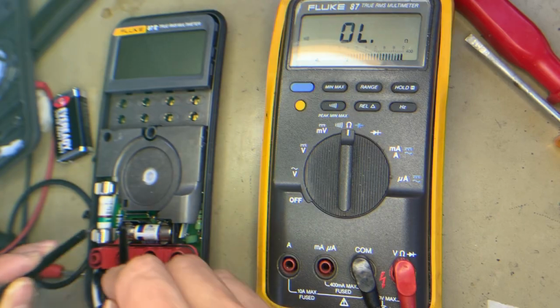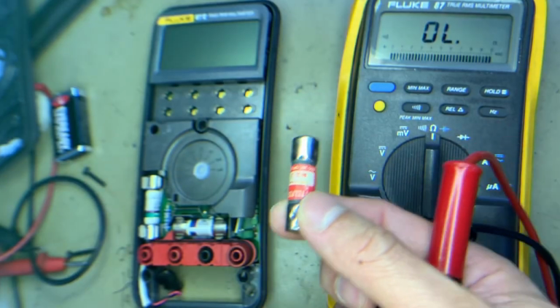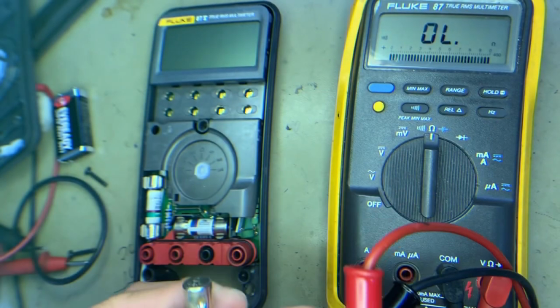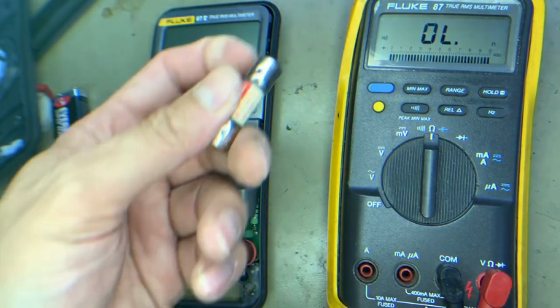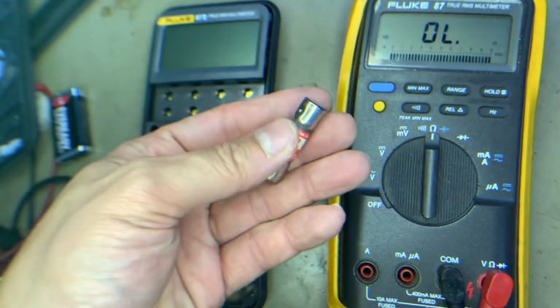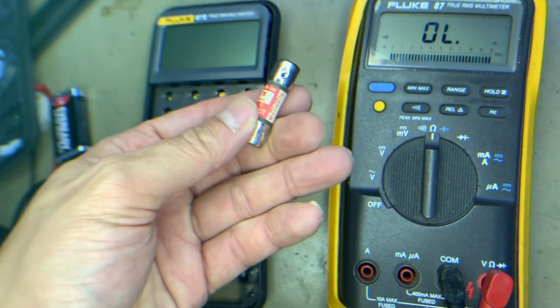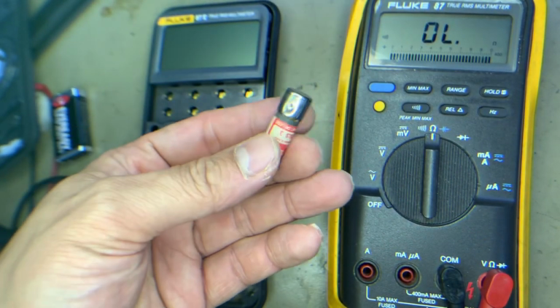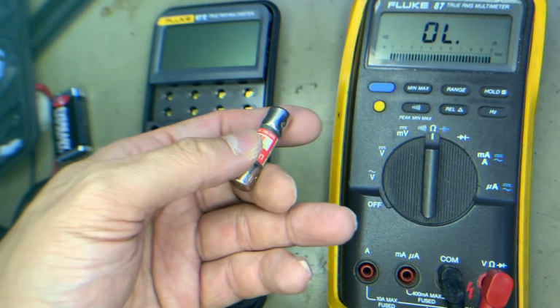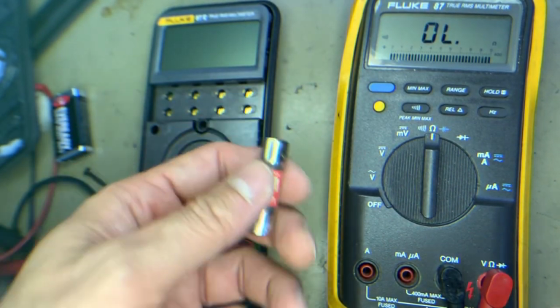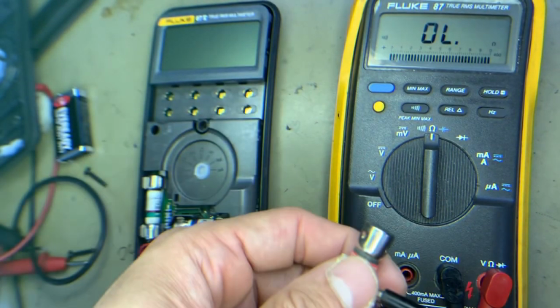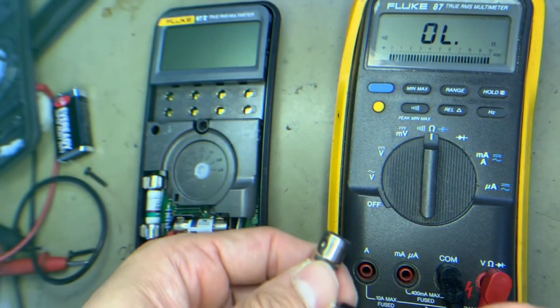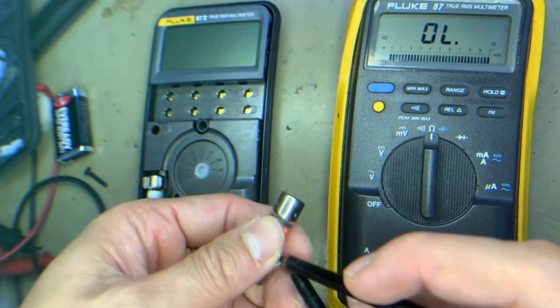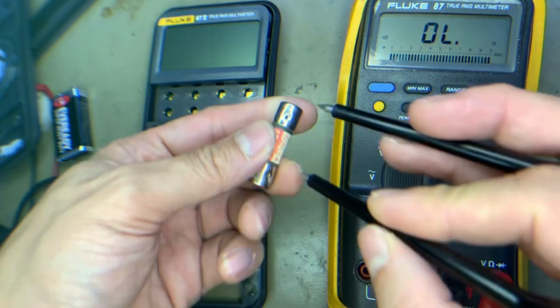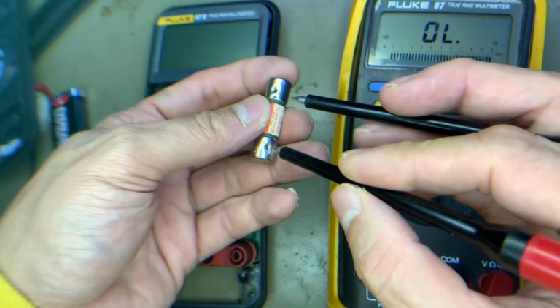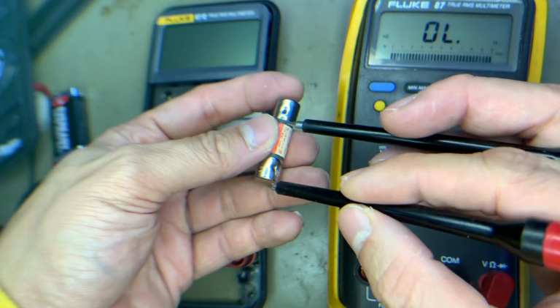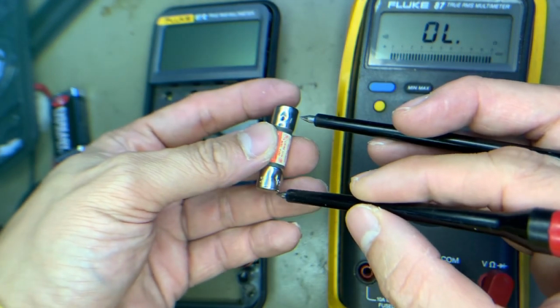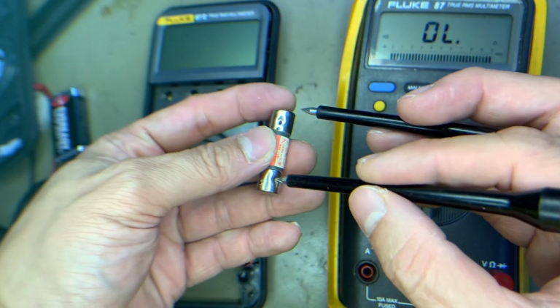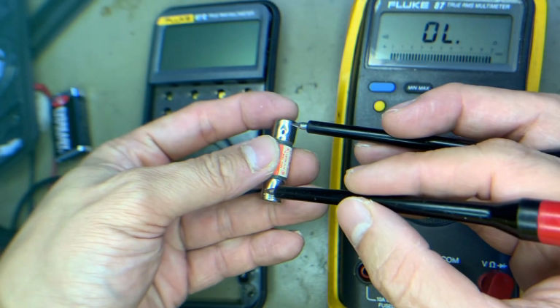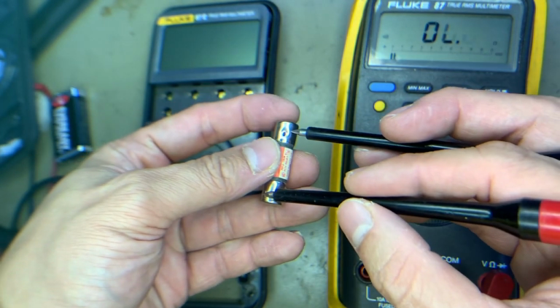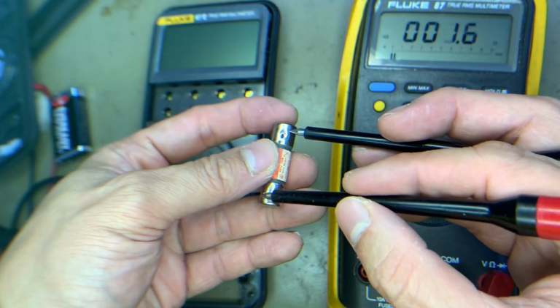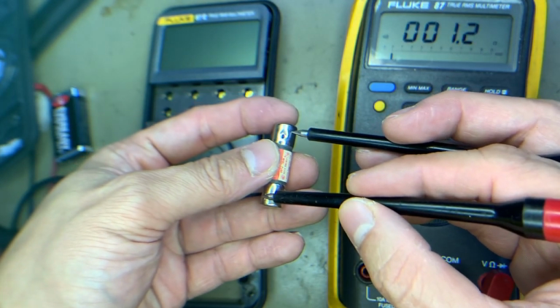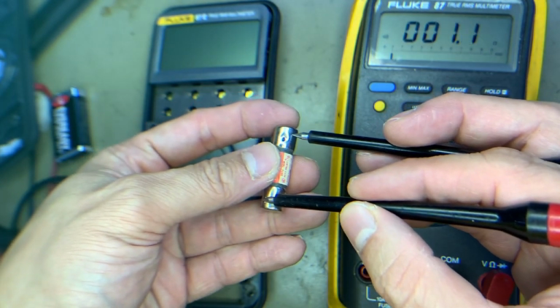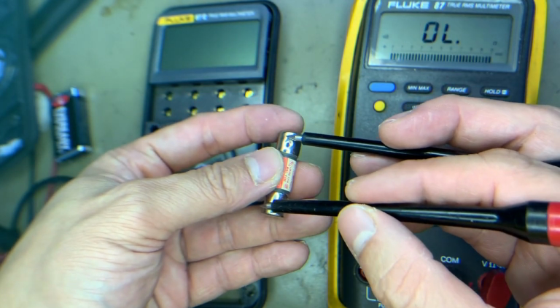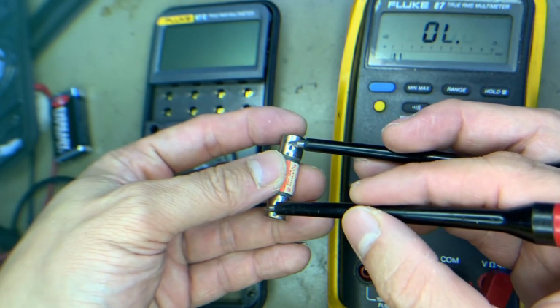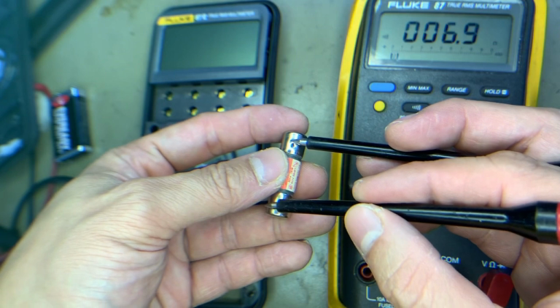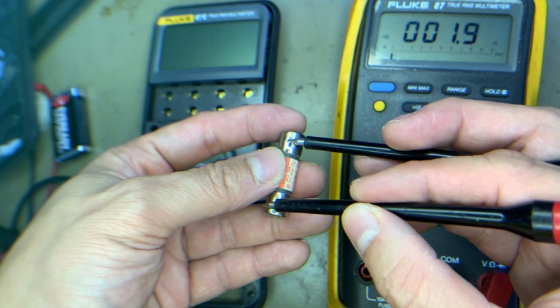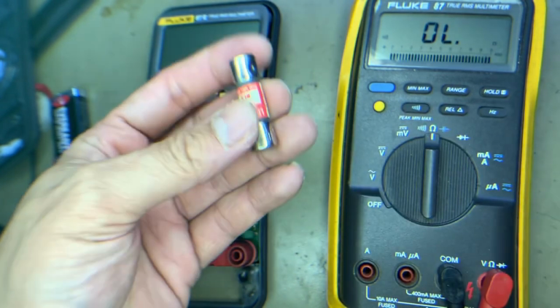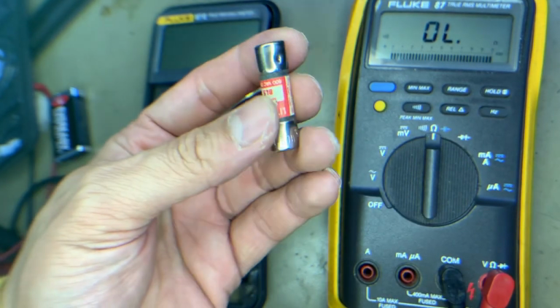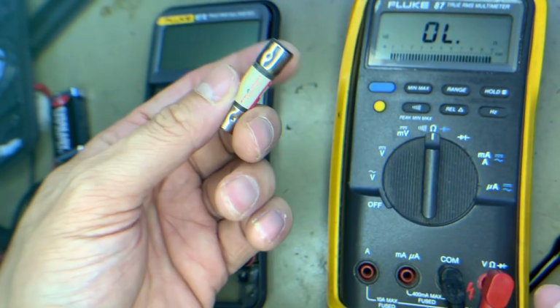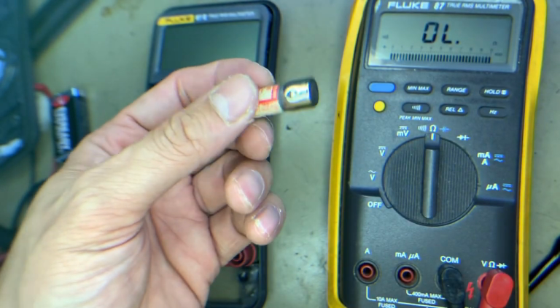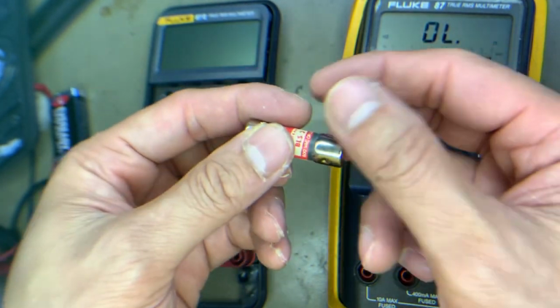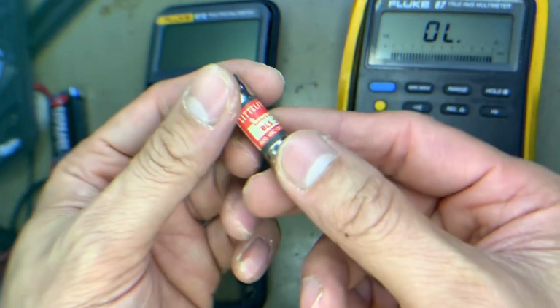We have here another fuse for replacement. Let us test if it is okay. It's okay — there's continuity. The rating is one thousand volts.